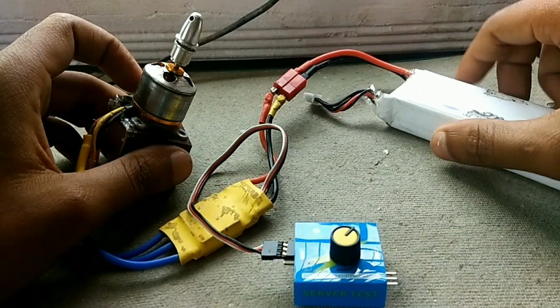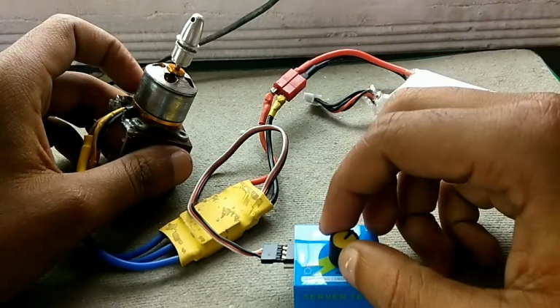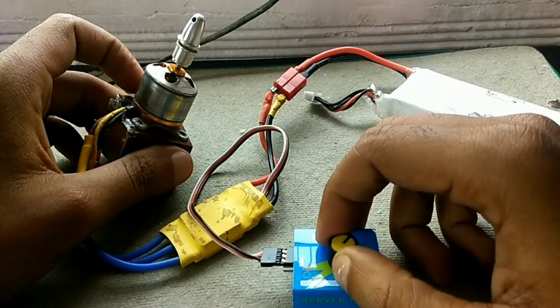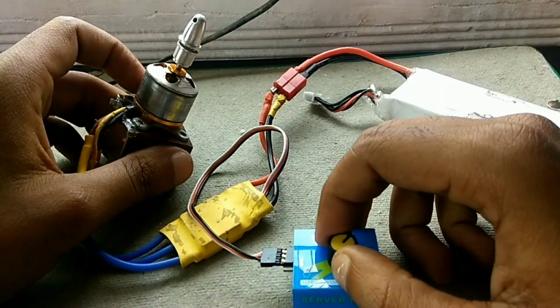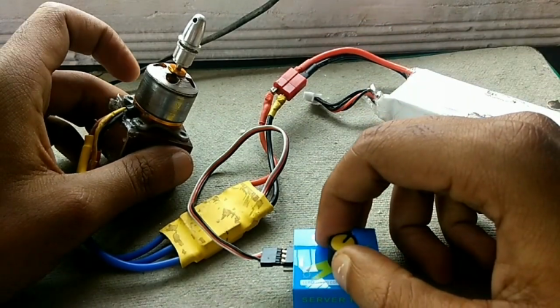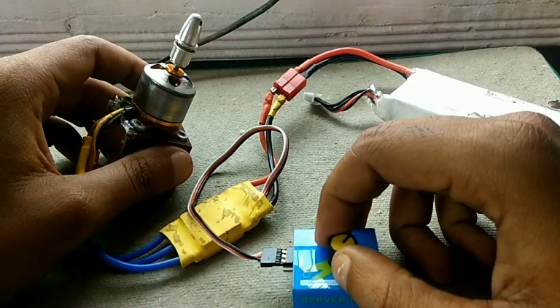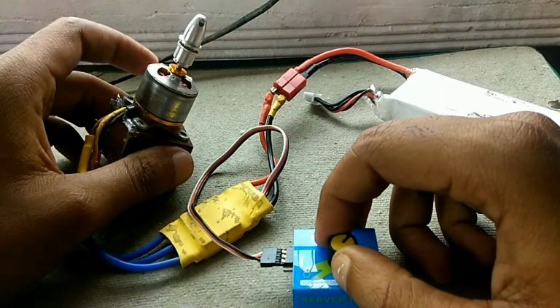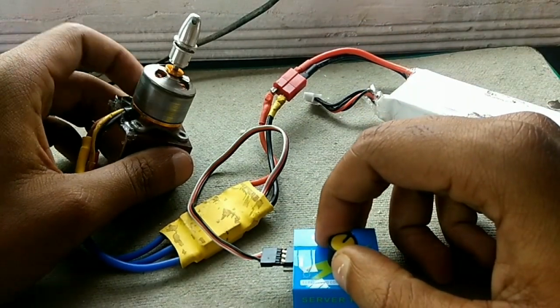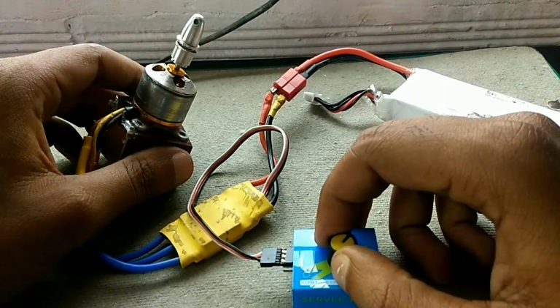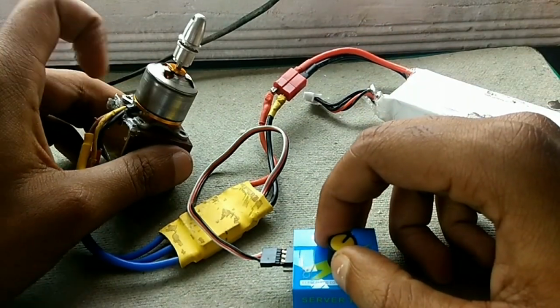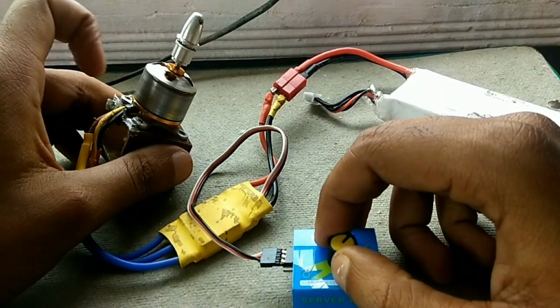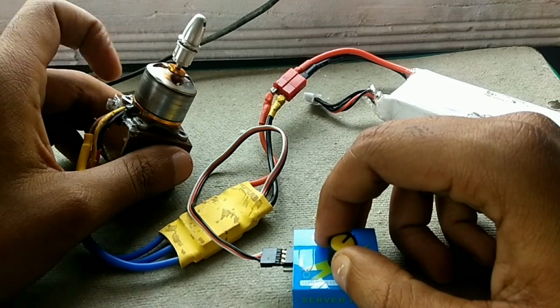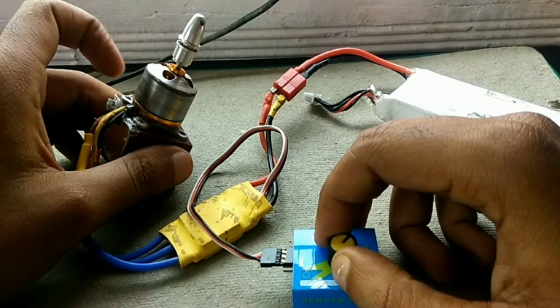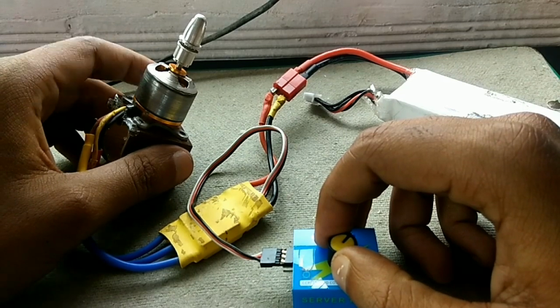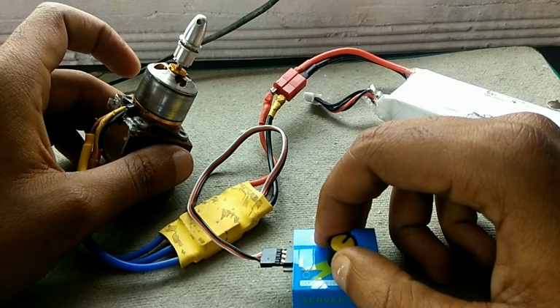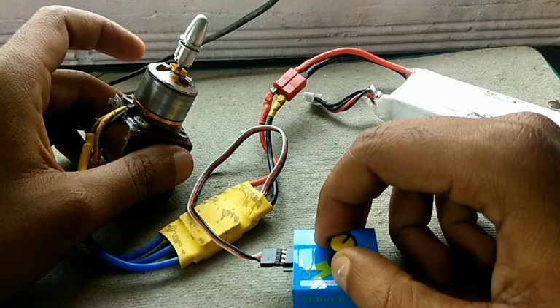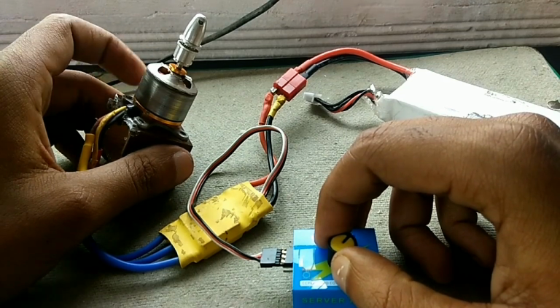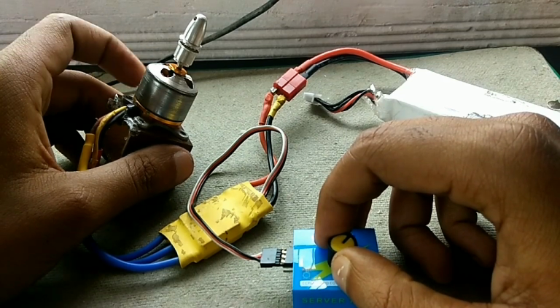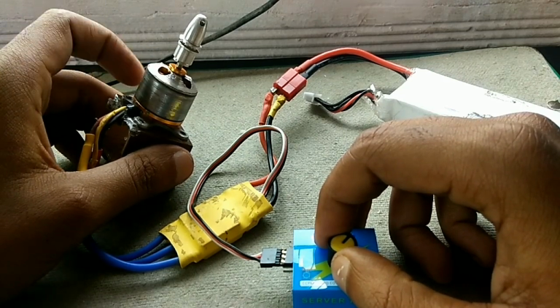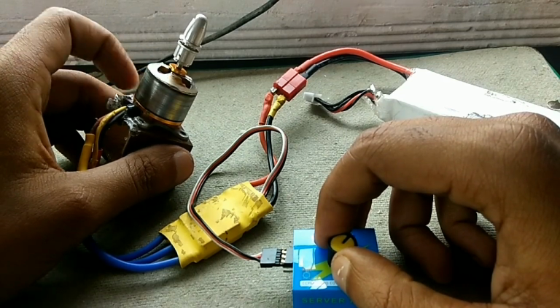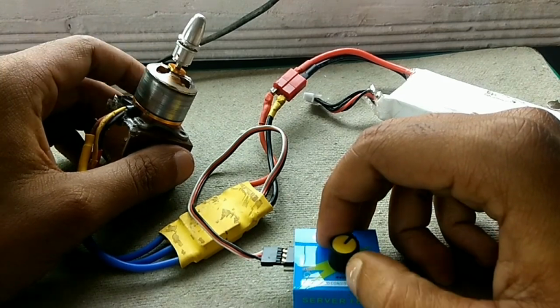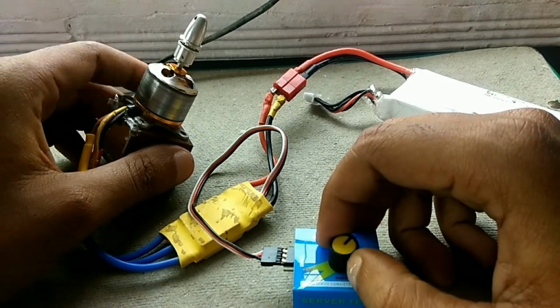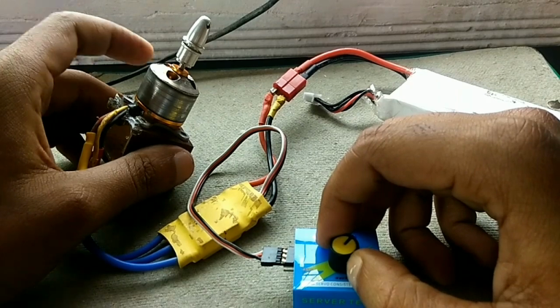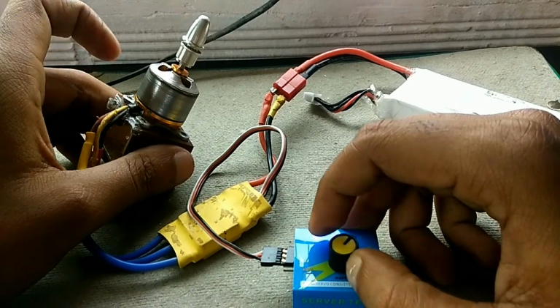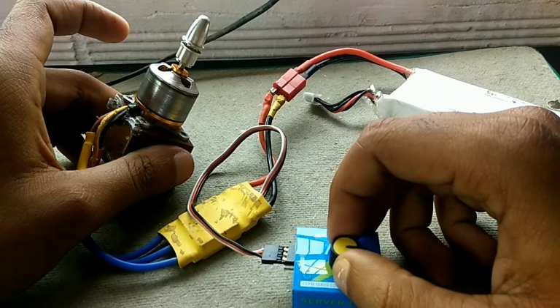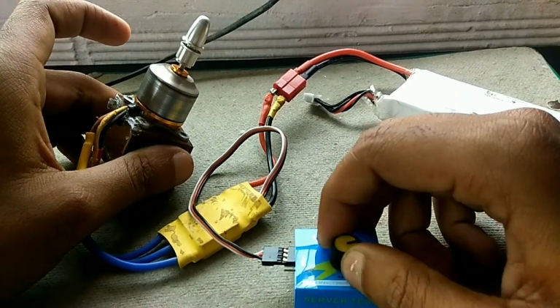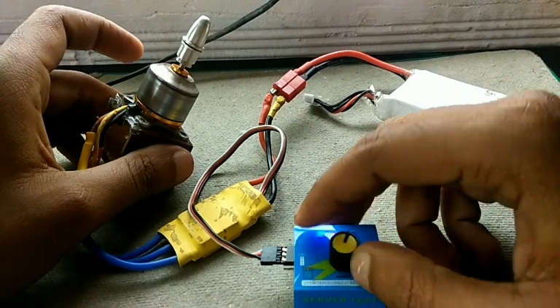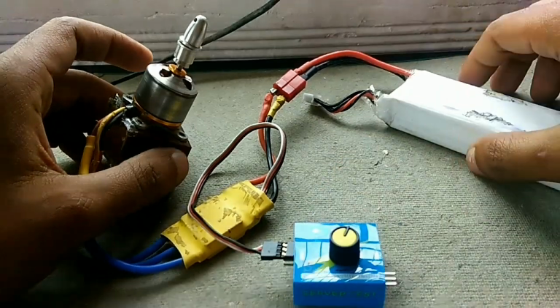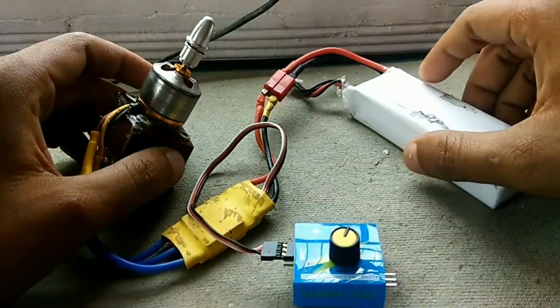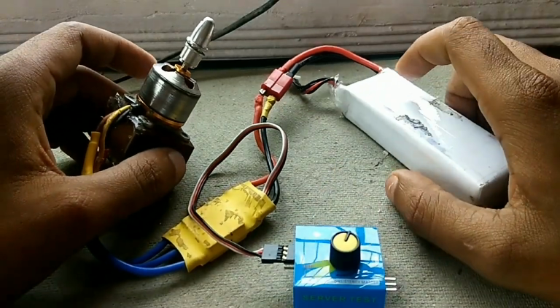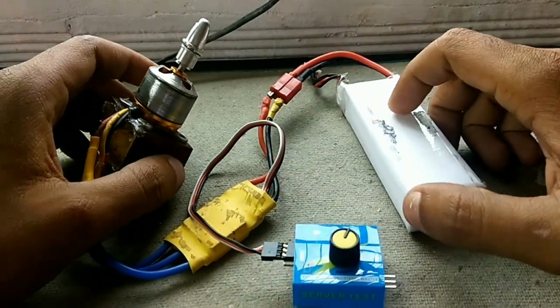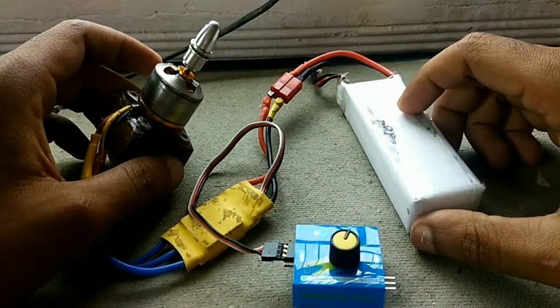In my case, at no load the motor is consuming around 4.5 amps, and at full load the motor is consuming around six to seven amps. That's it for today's video — thank you guys for watching.